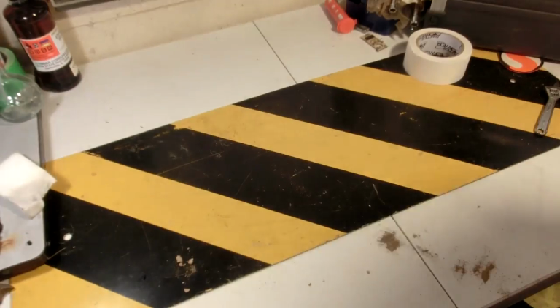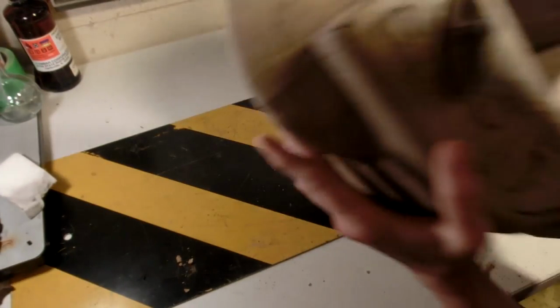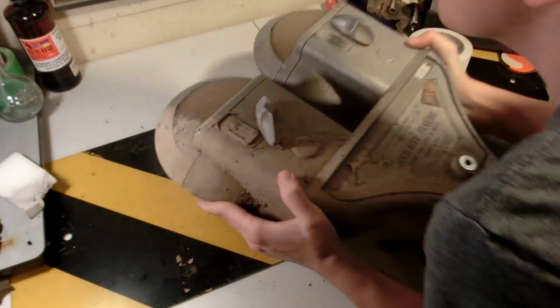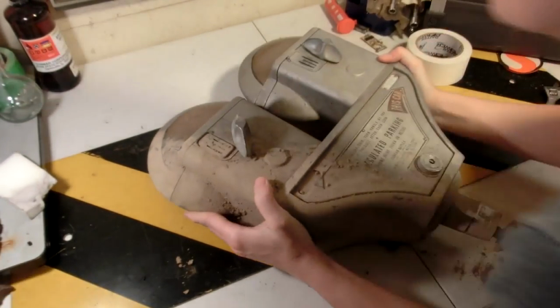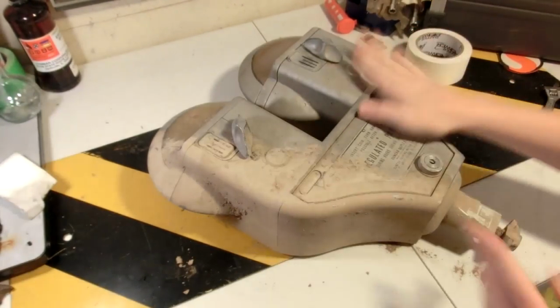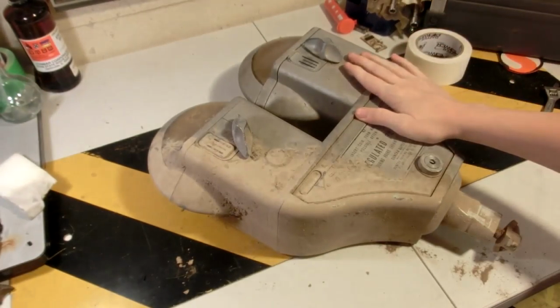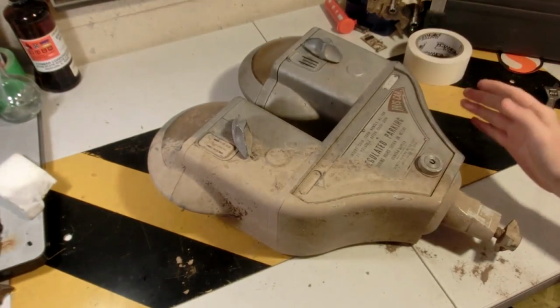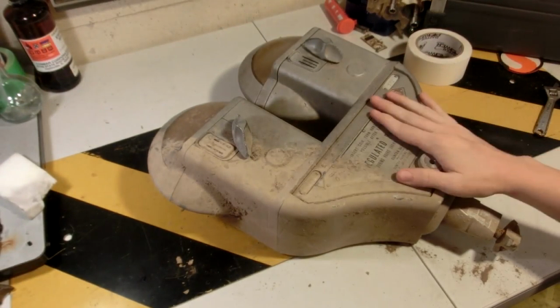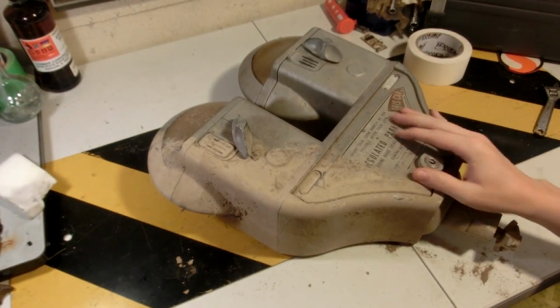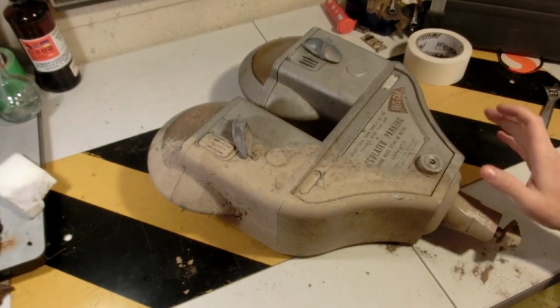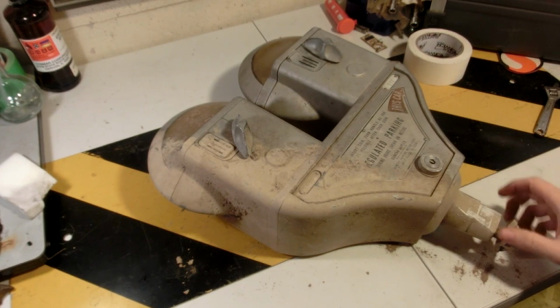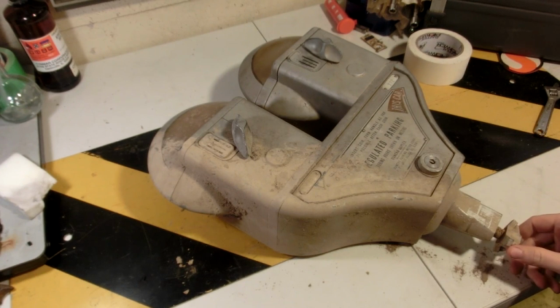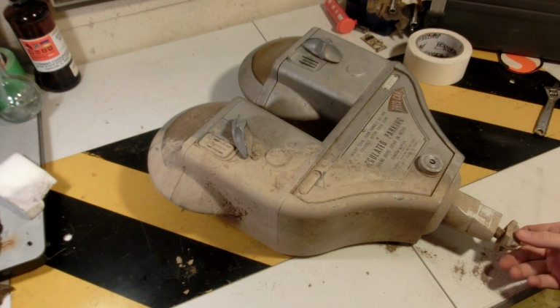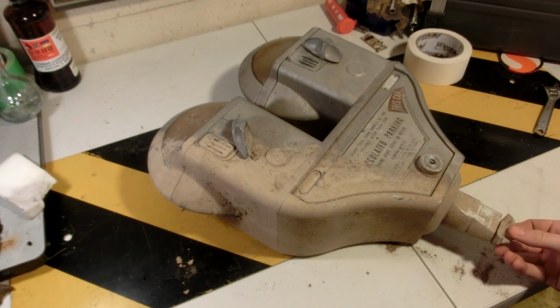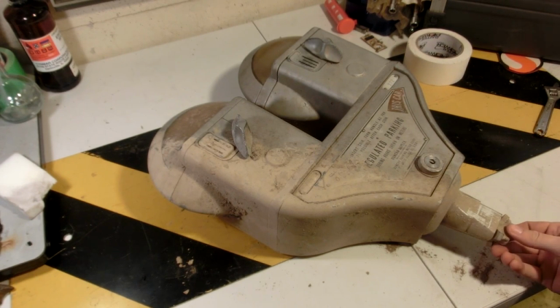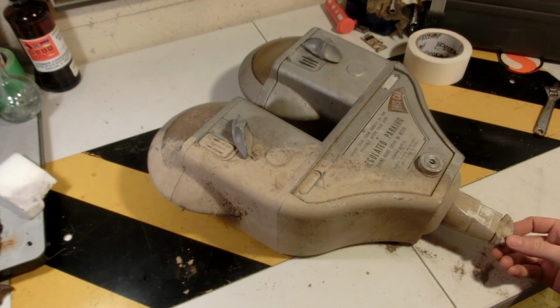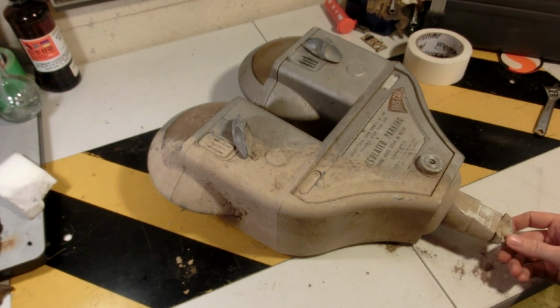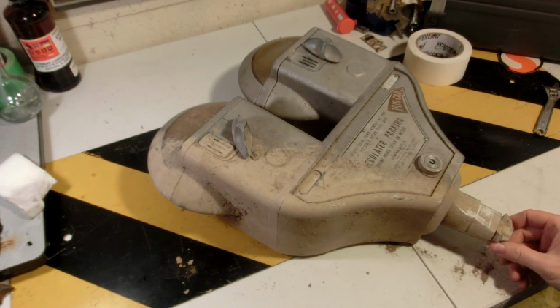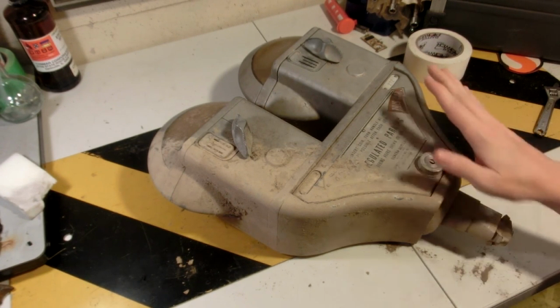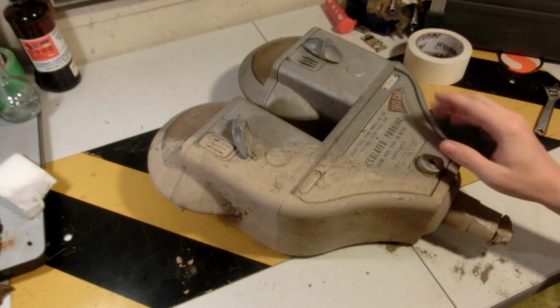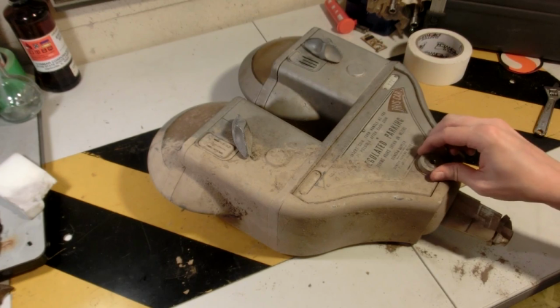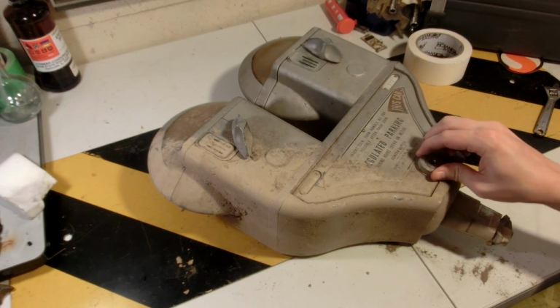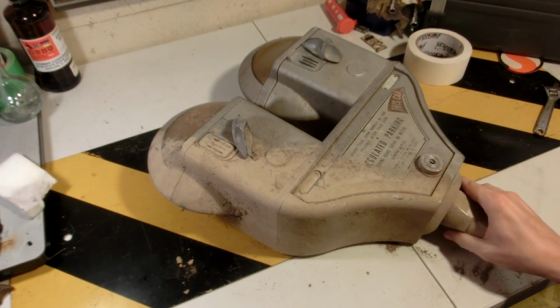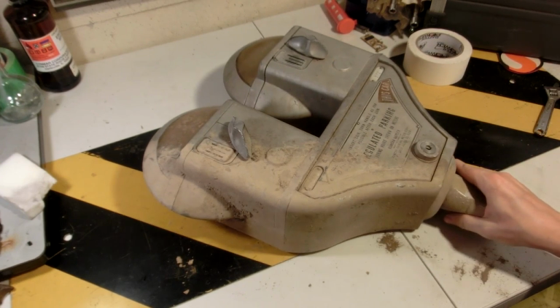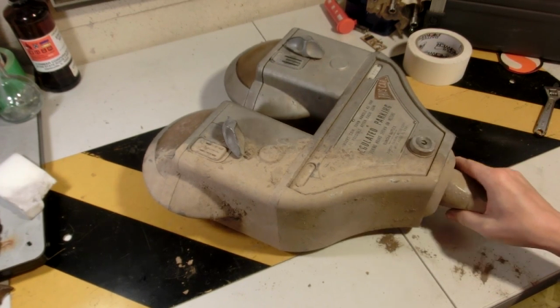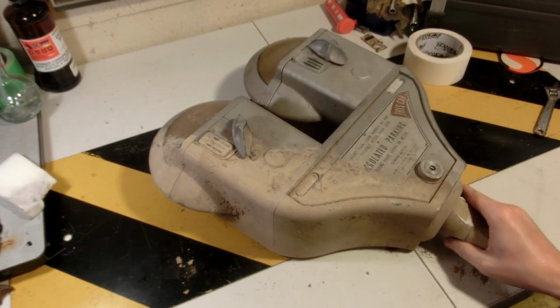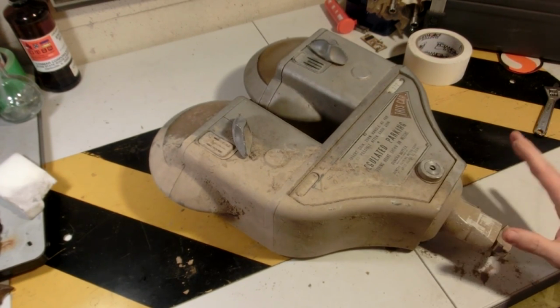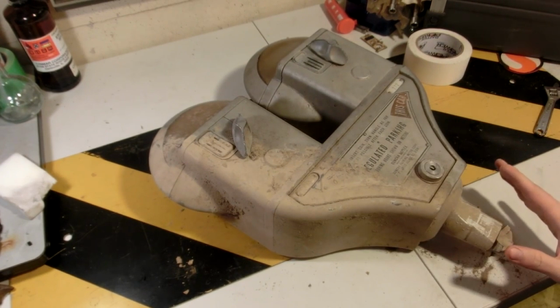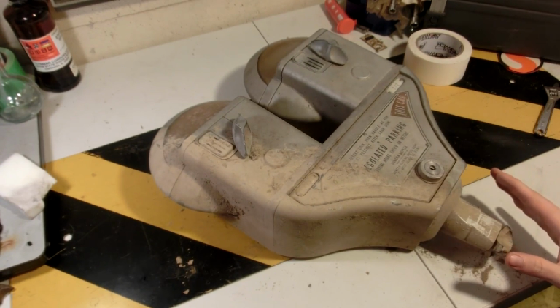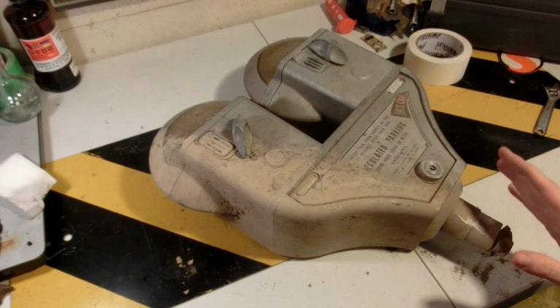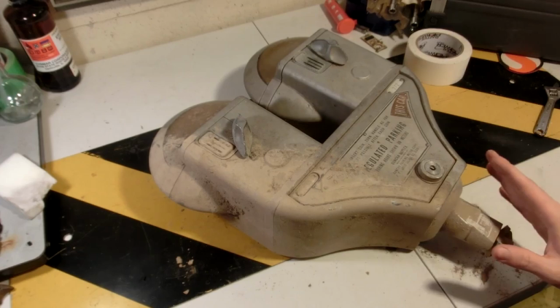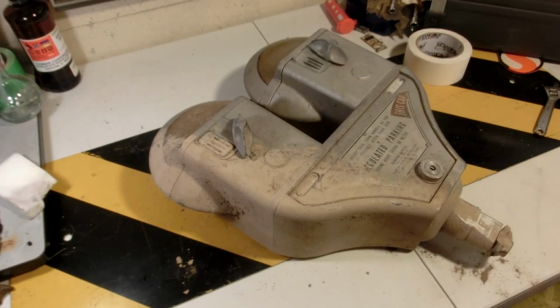A long time ago I picked up this parking meter for free when I was rummaging through the basement of the town hall. I took it home with permission and I've honestly never really looked at it since, so I think it's finally time we mess with it.